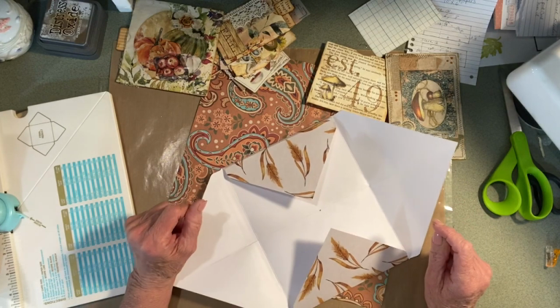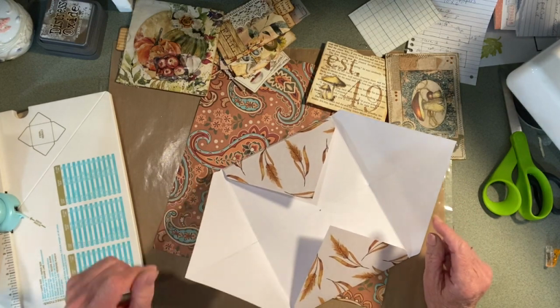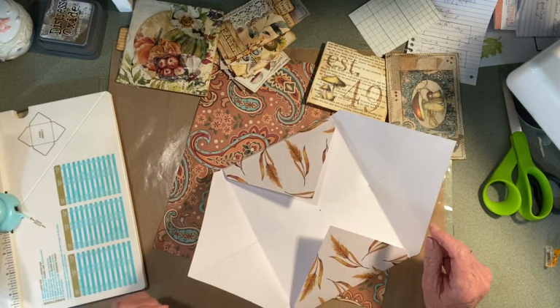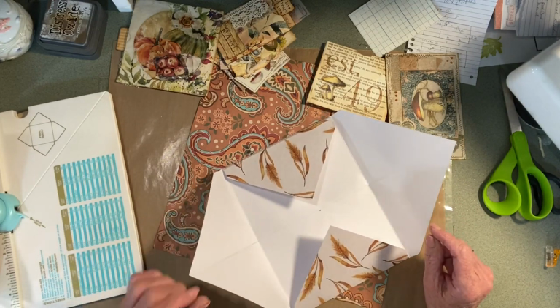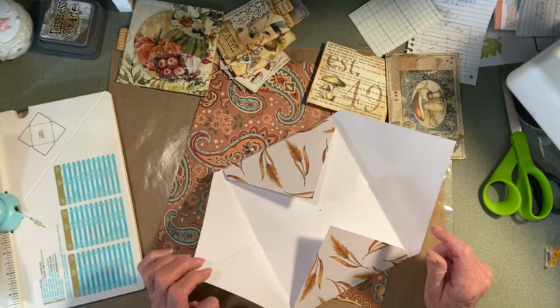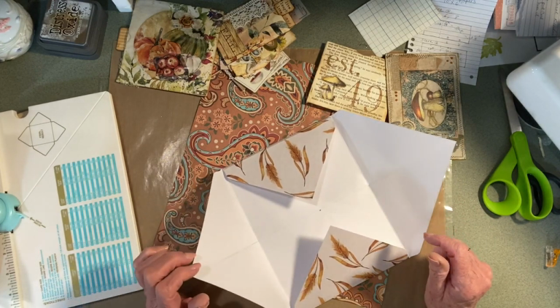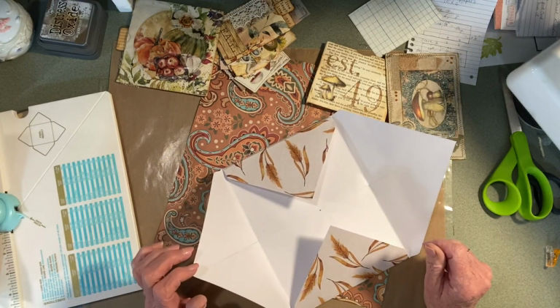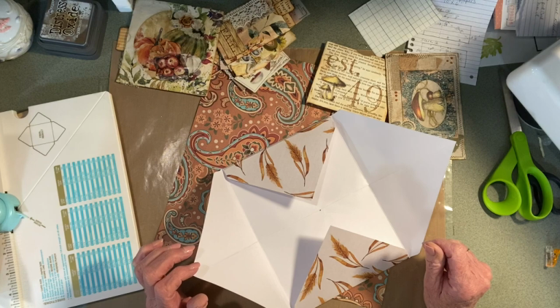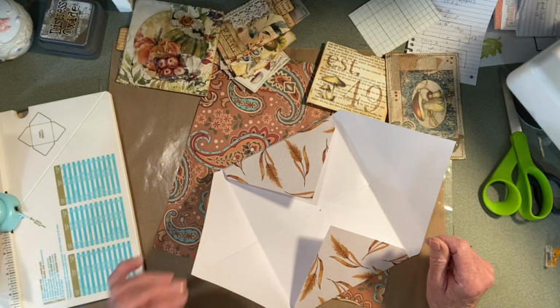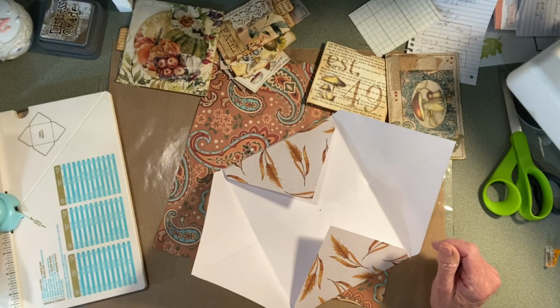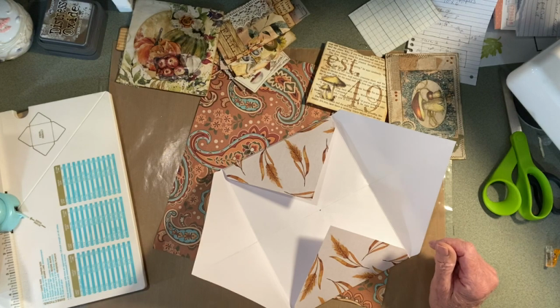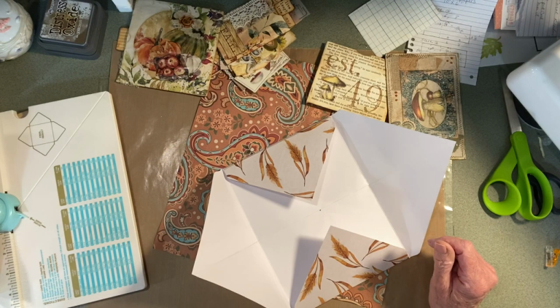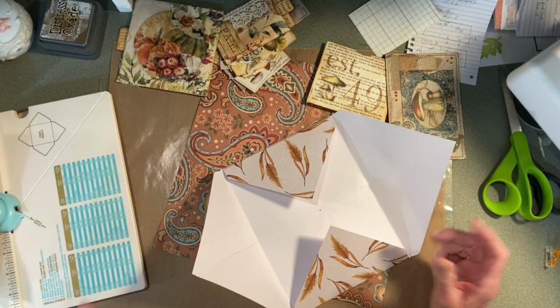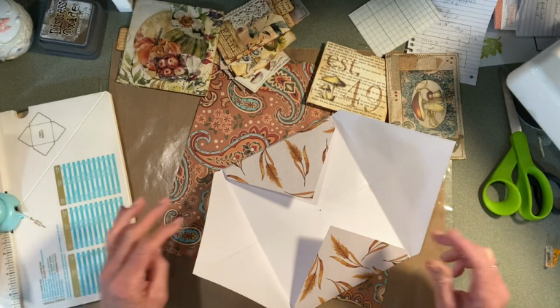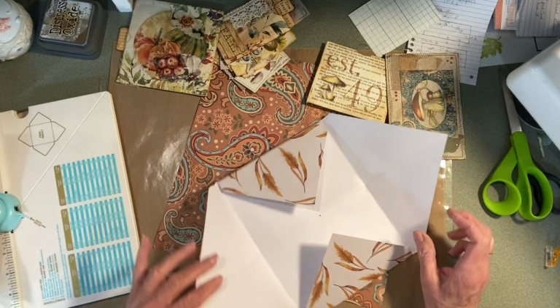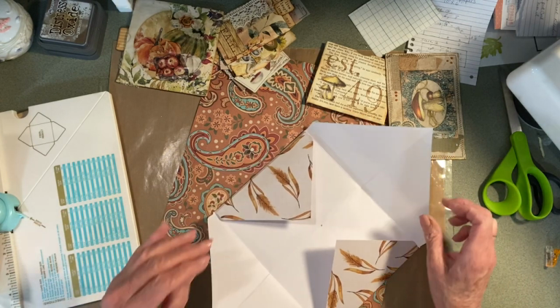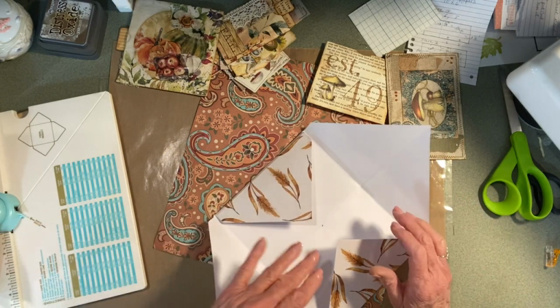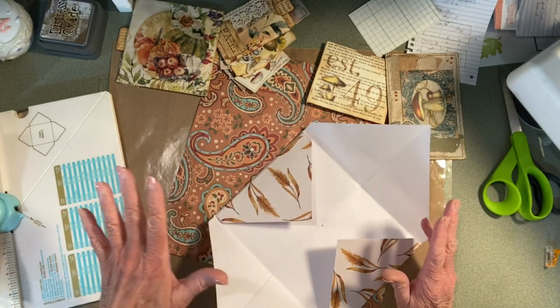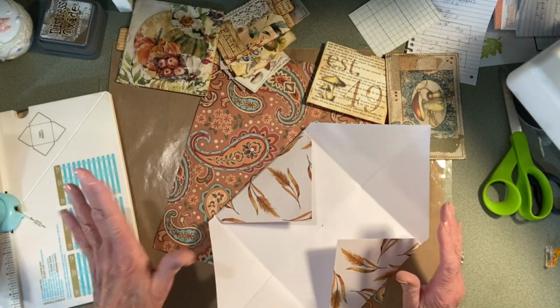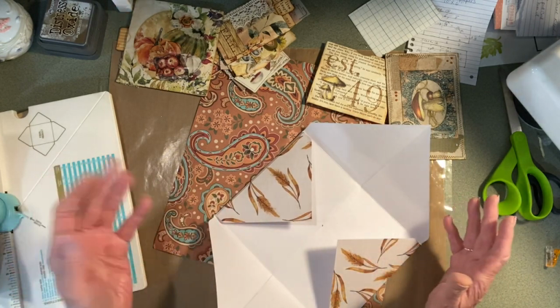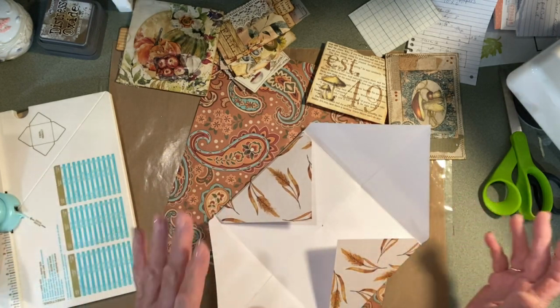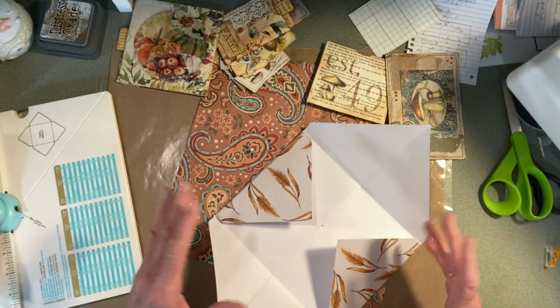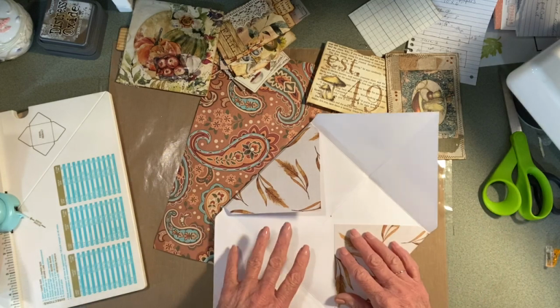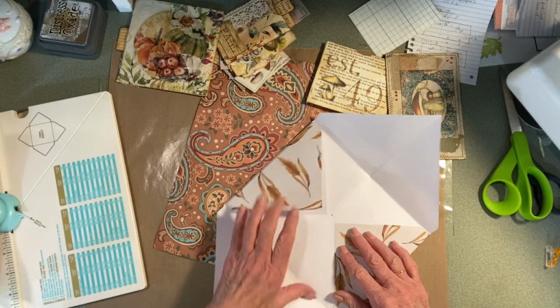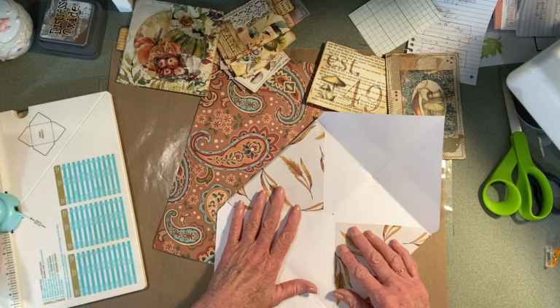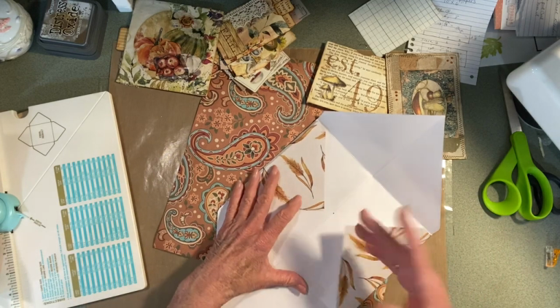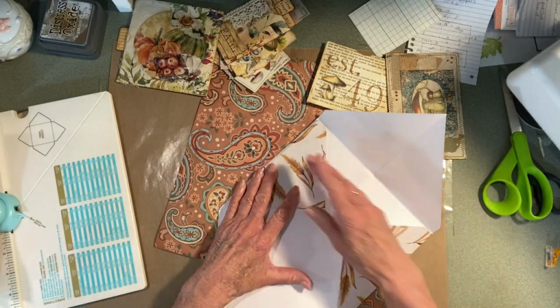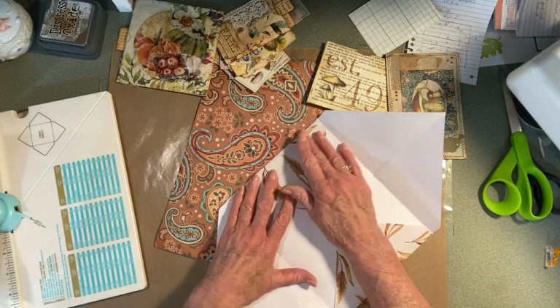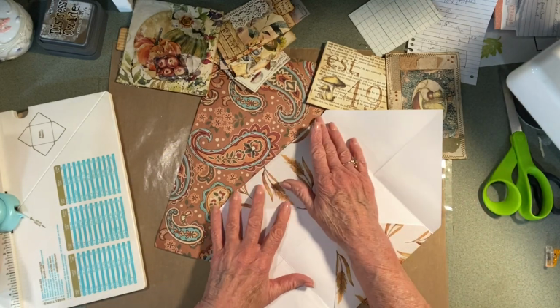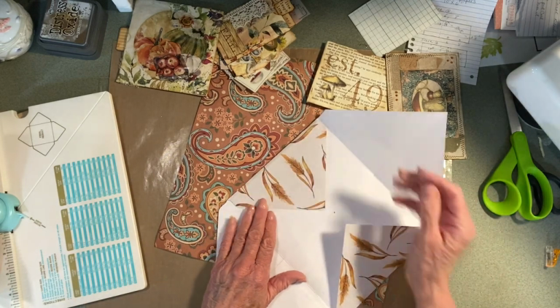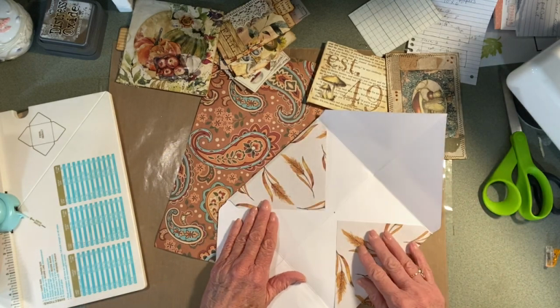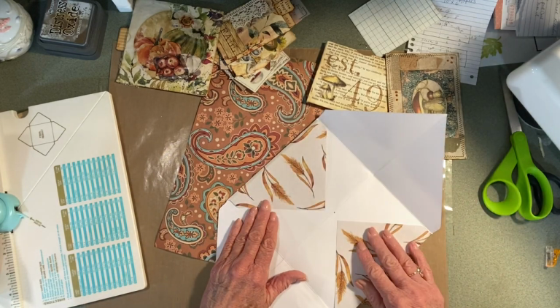Corey Dahman has a video on how to make your own envelopes. I know how to do it, I just can't remember exactly. I'd have to find the envelope and get my measurements.